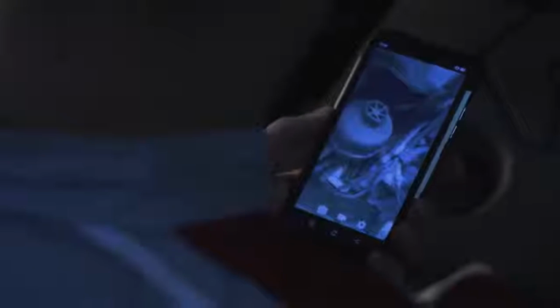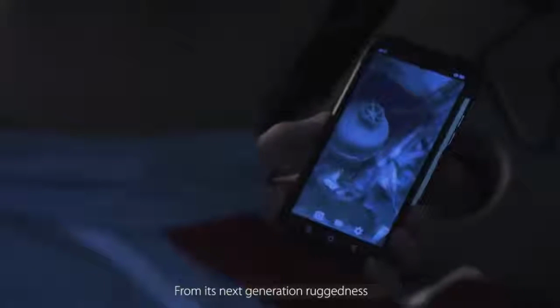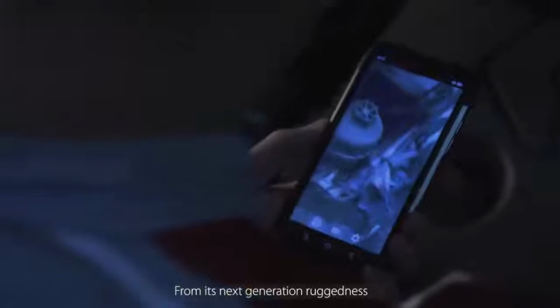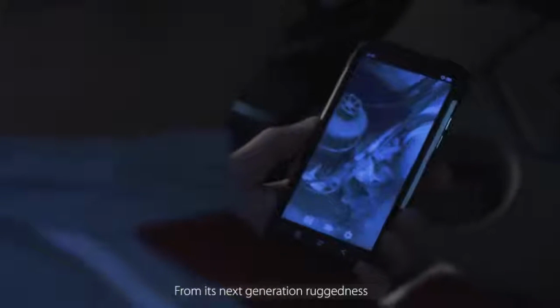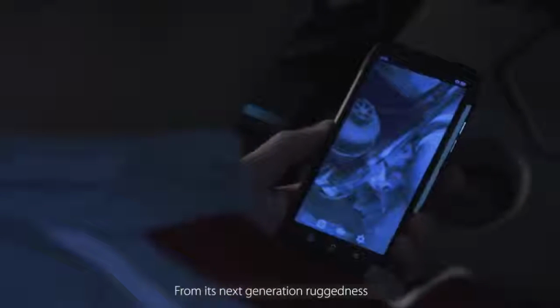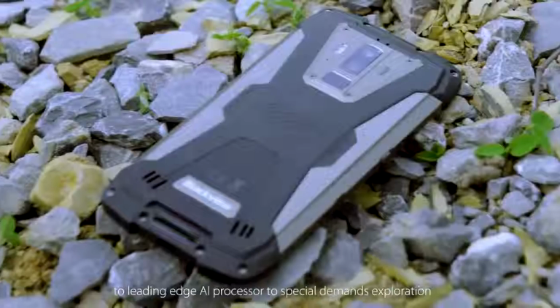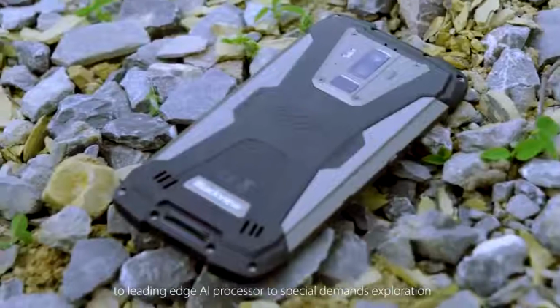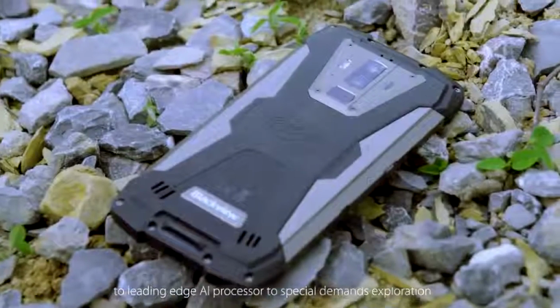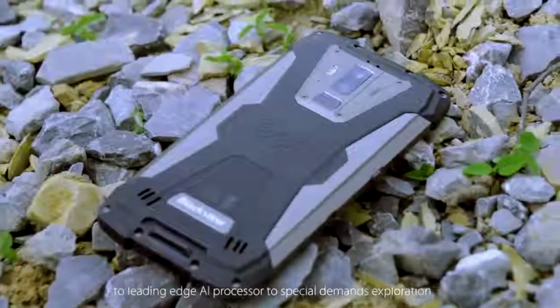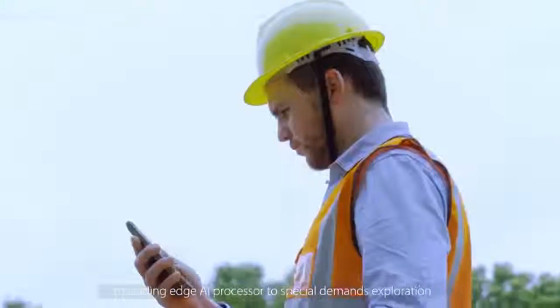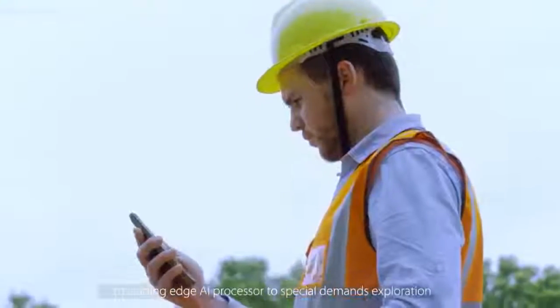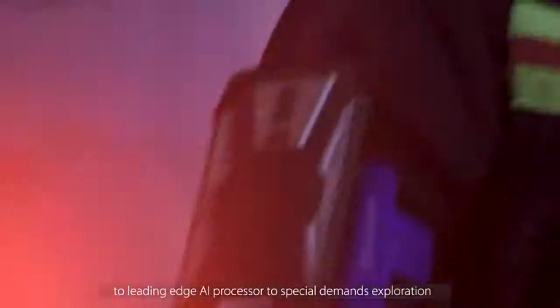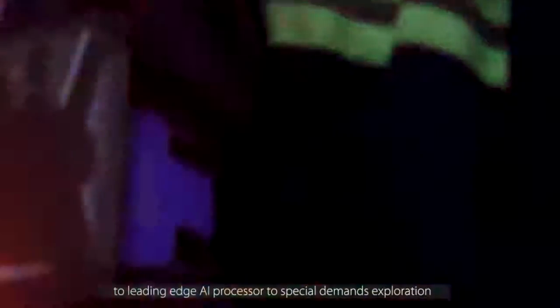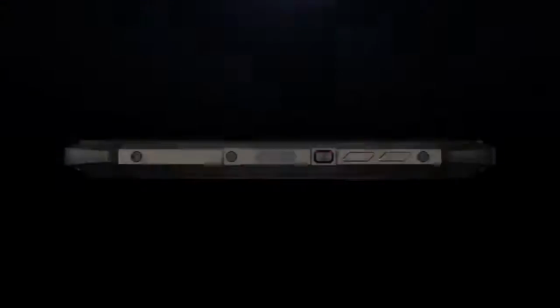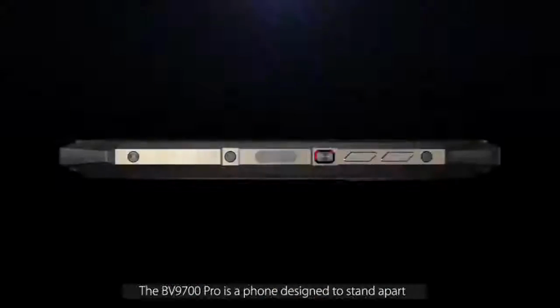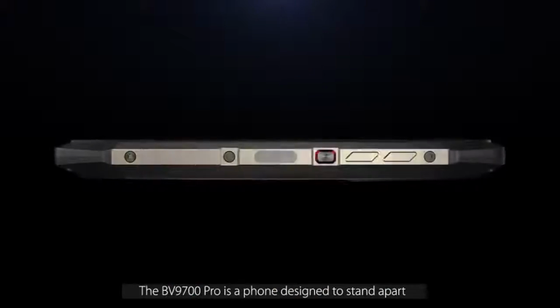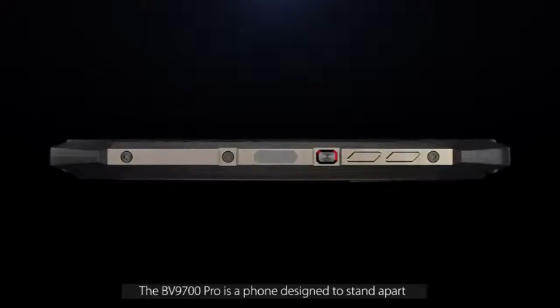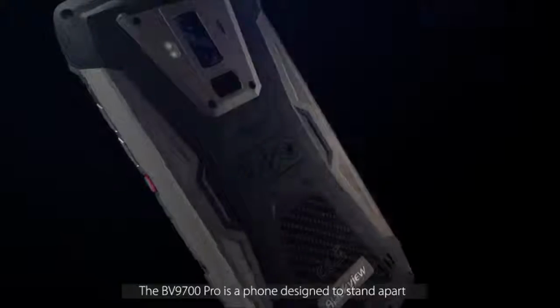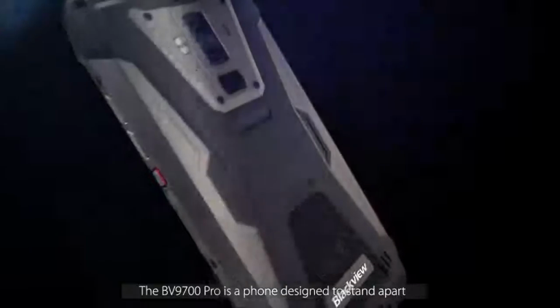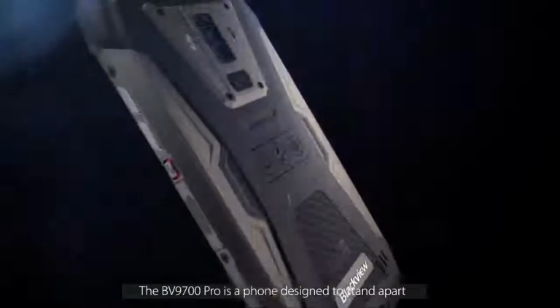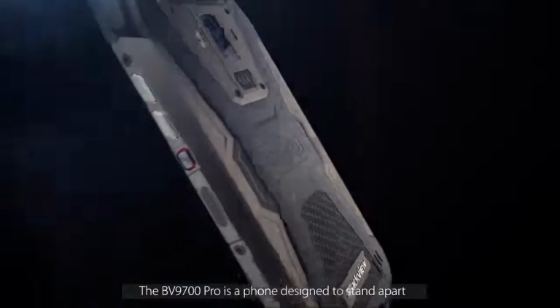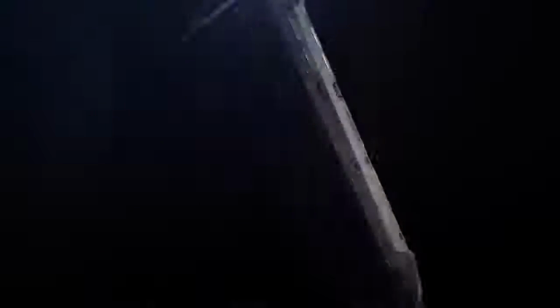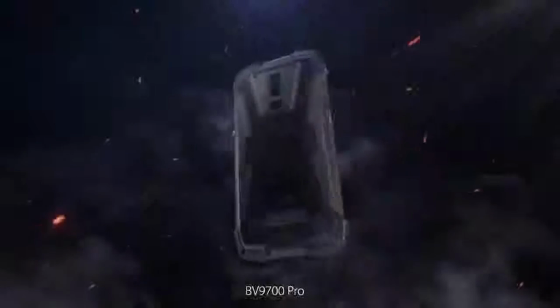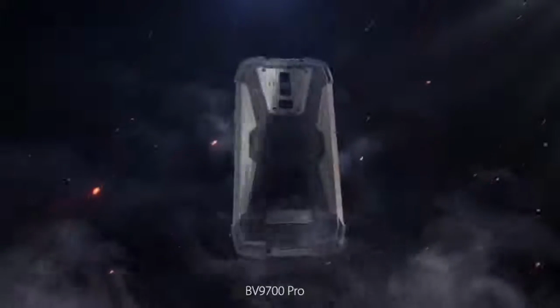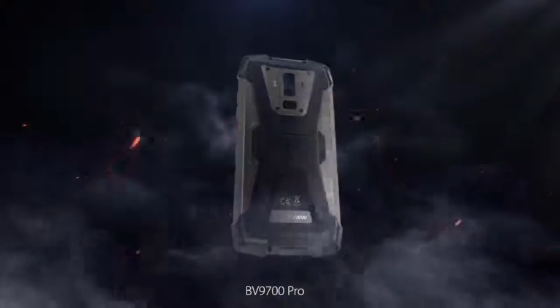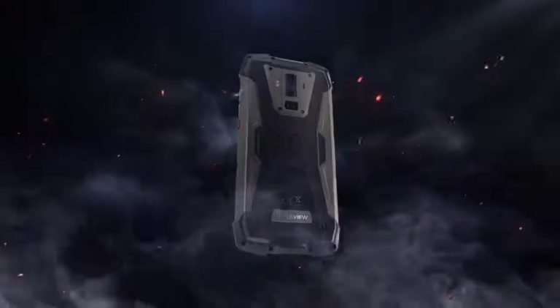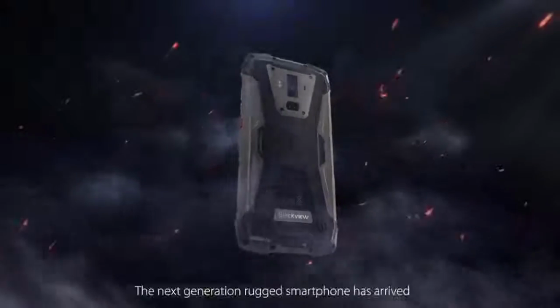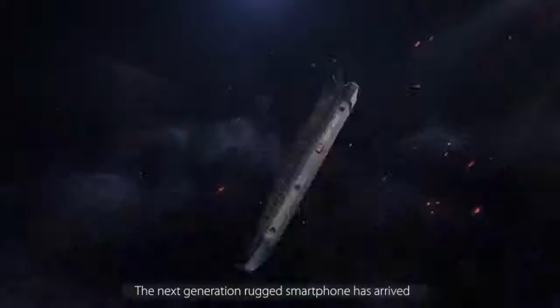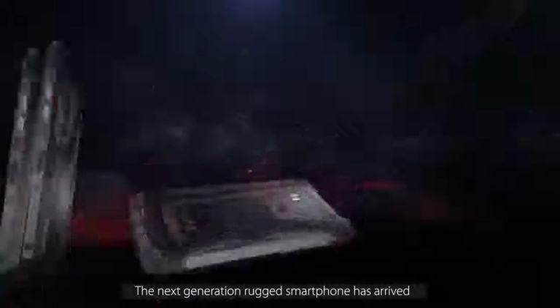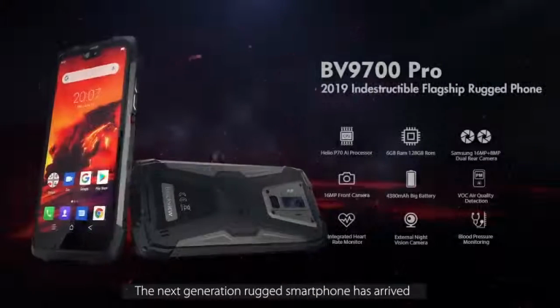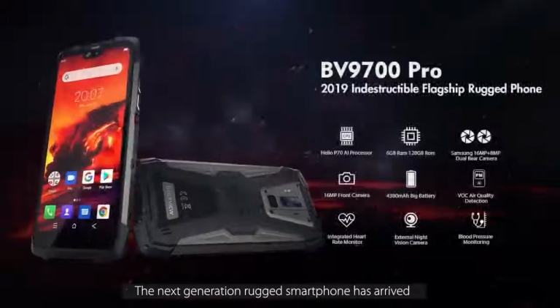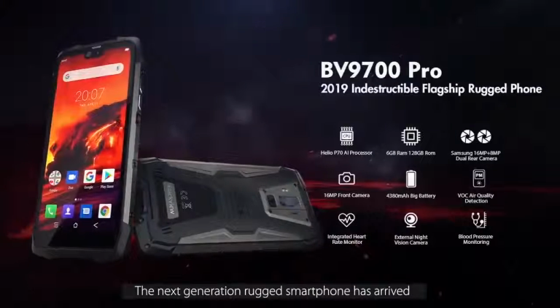From its next-generation ruggedness to leading-edge AI processor and special demands exploration, the BV9700 Pro is a phone designed to stand apart. BV9700 Pro — the next-generation rugged smartphone has arrived.